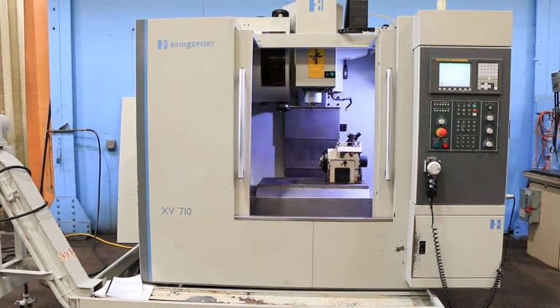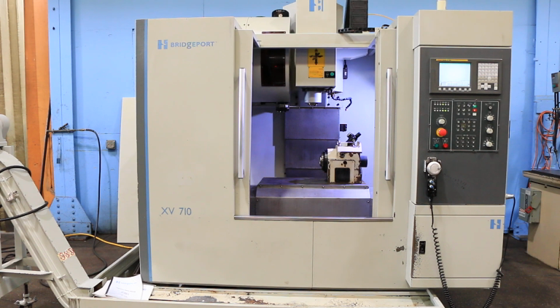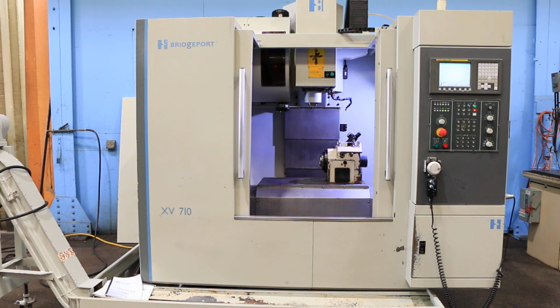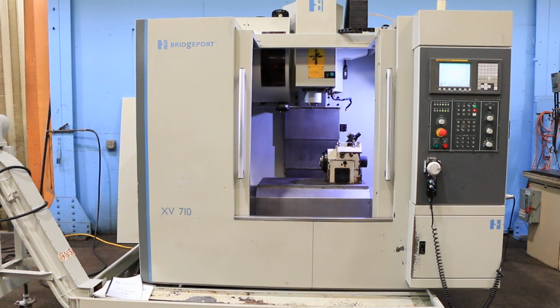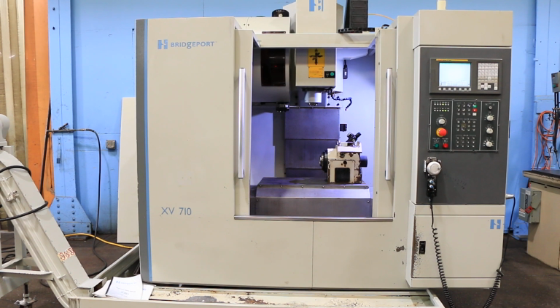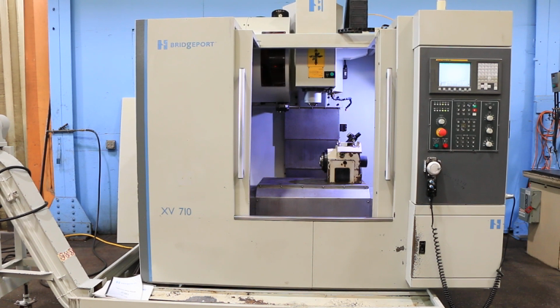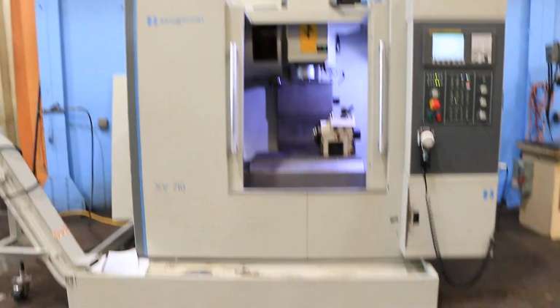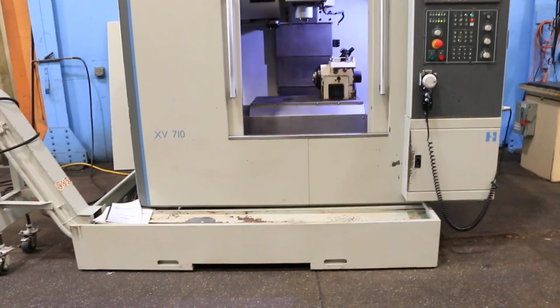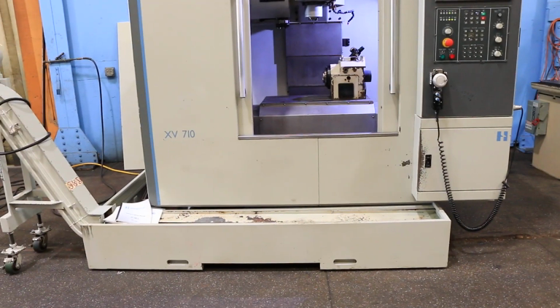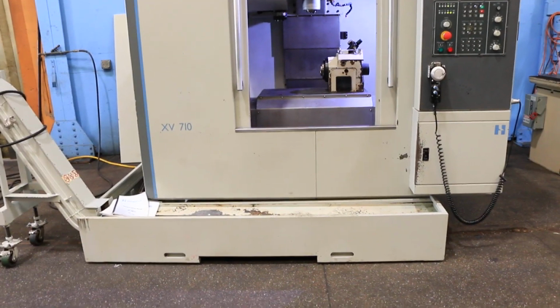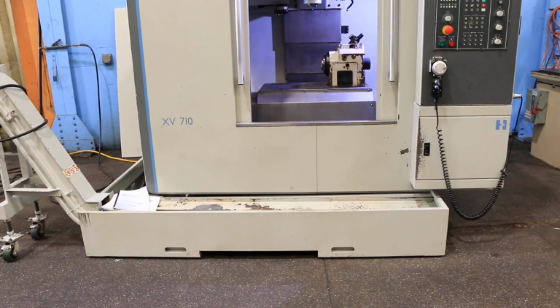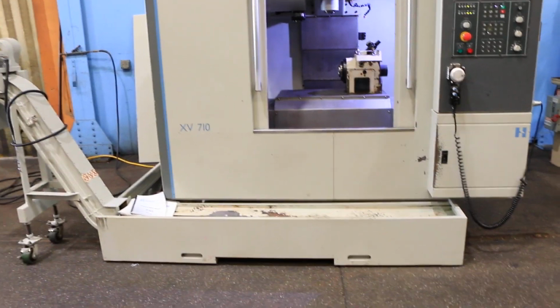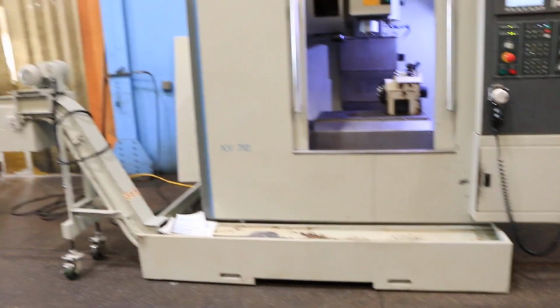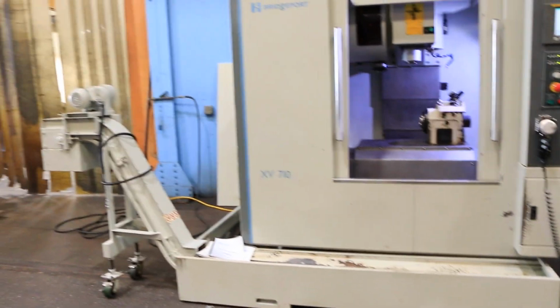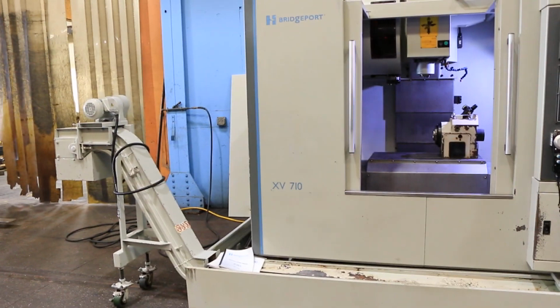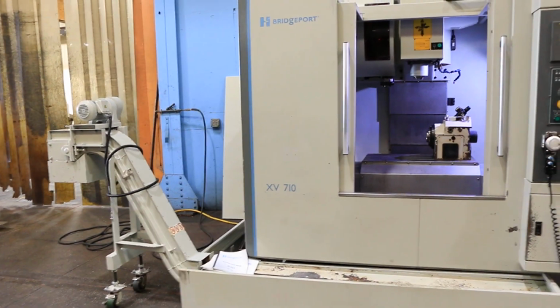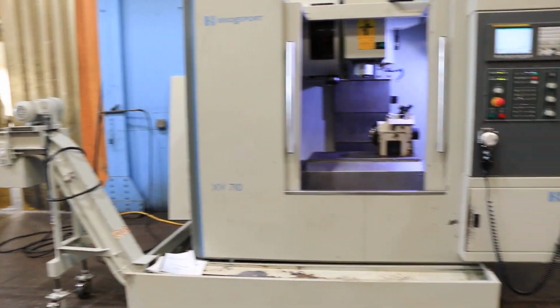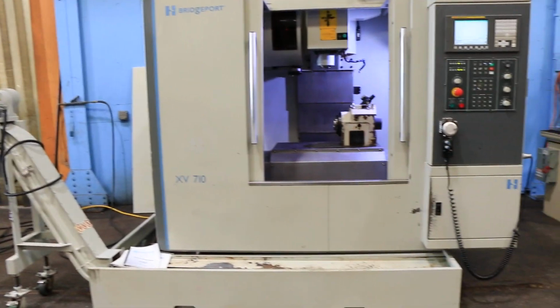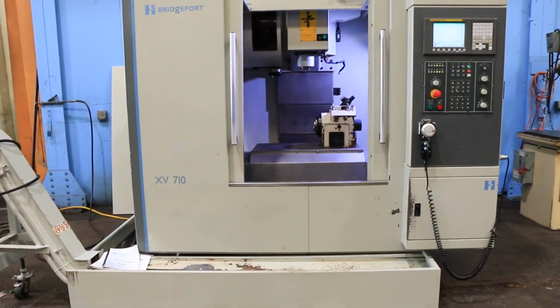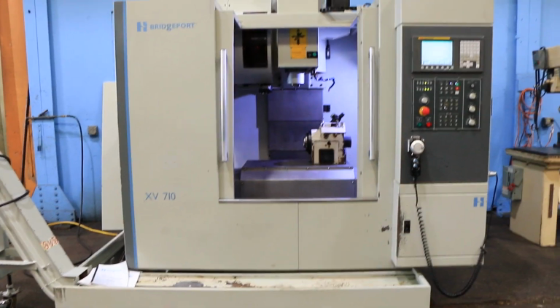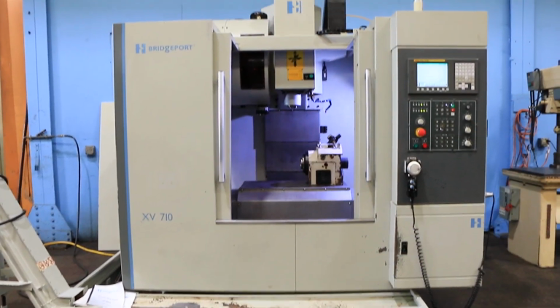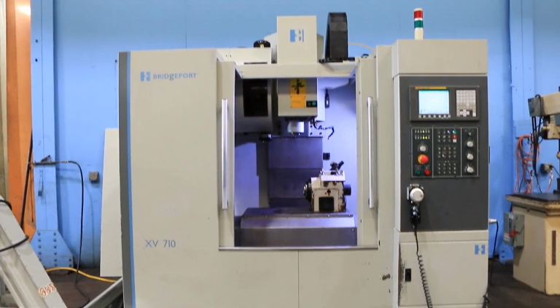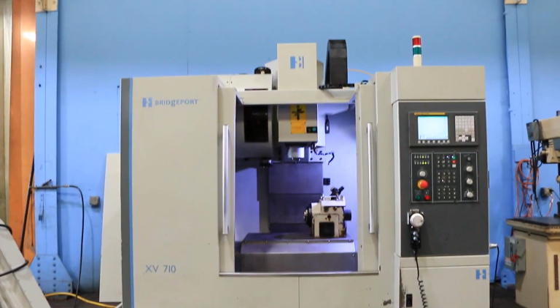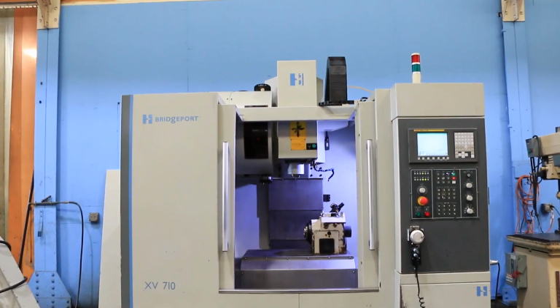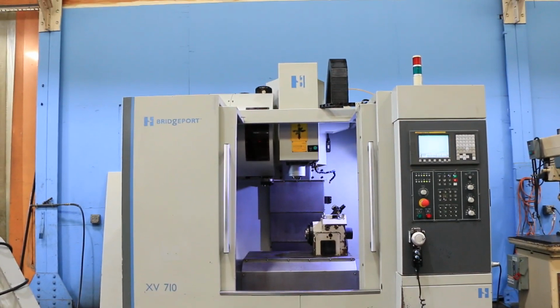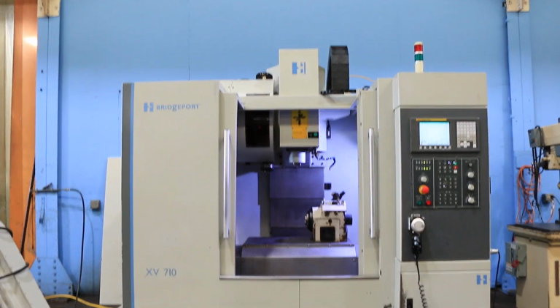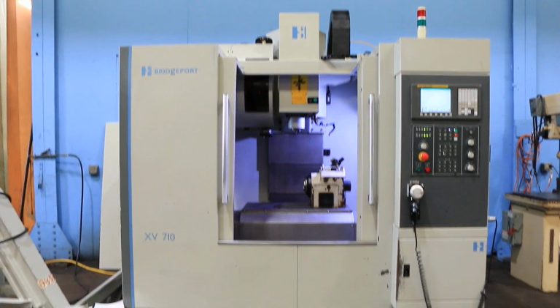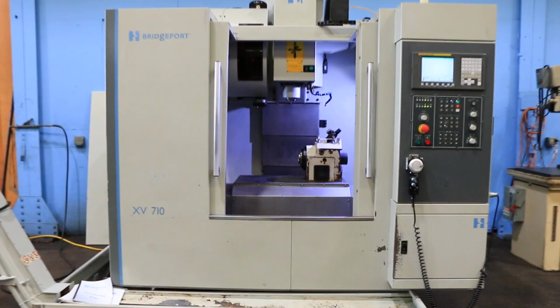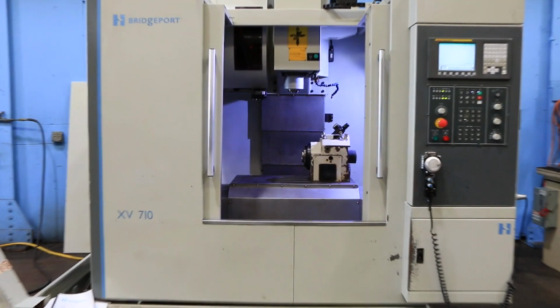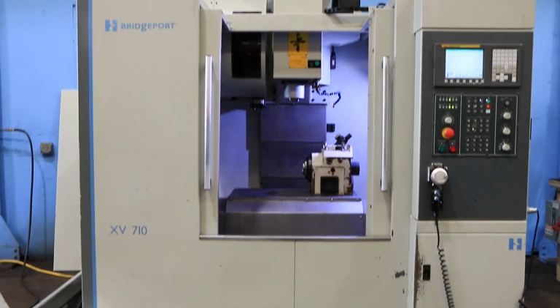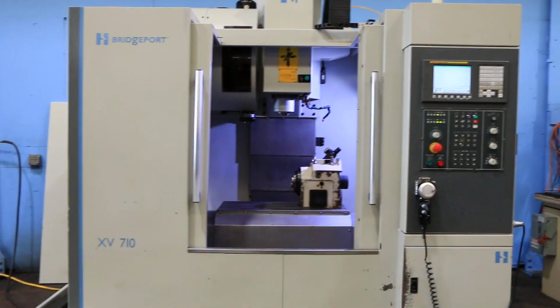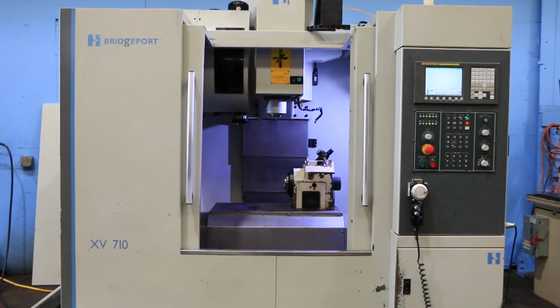We have a Hardinge Bridgeport CNC vertical machining center, 4-axis, model XV710, serial number 770653. The machine is new in 2007.